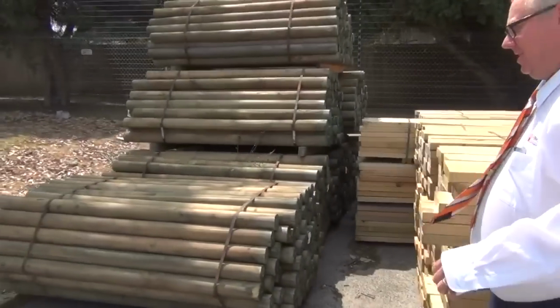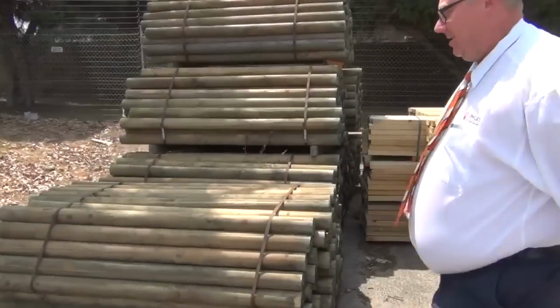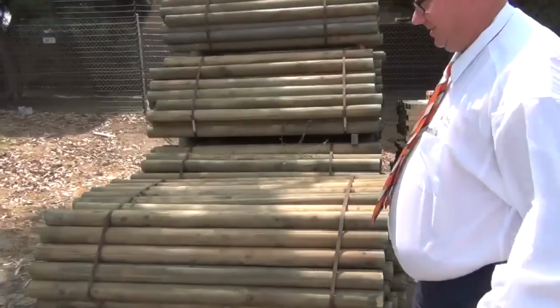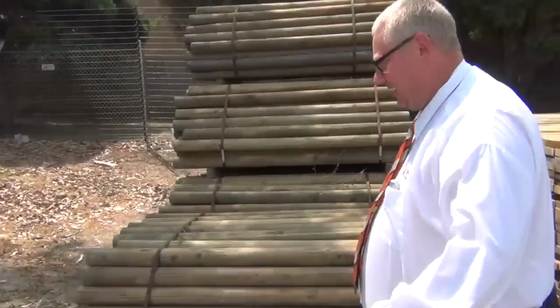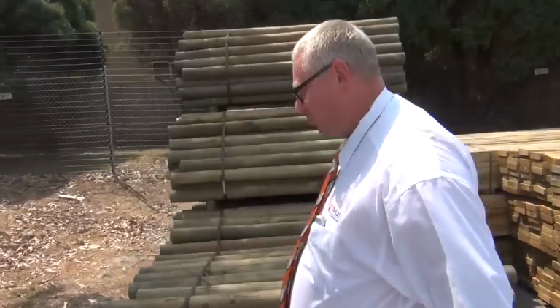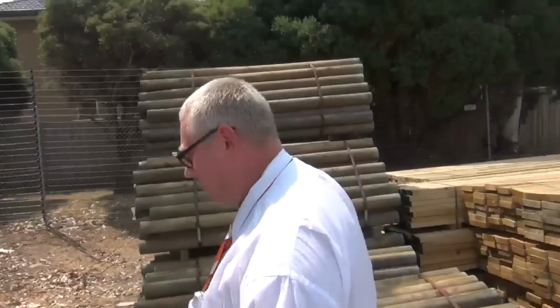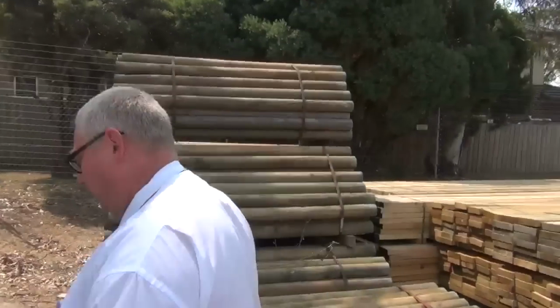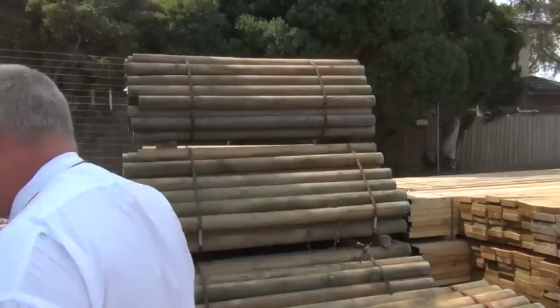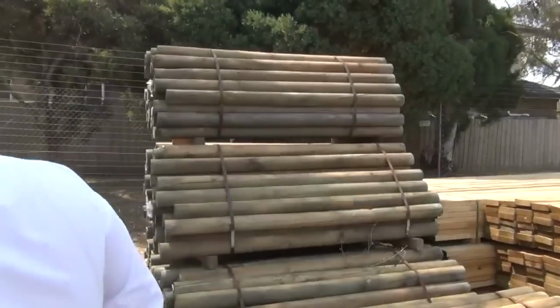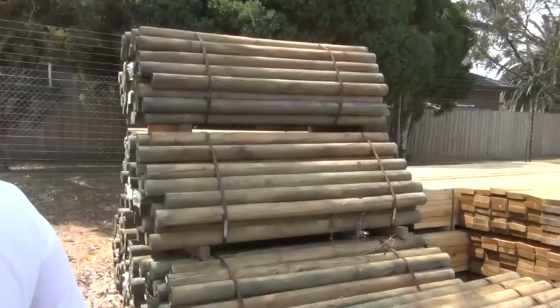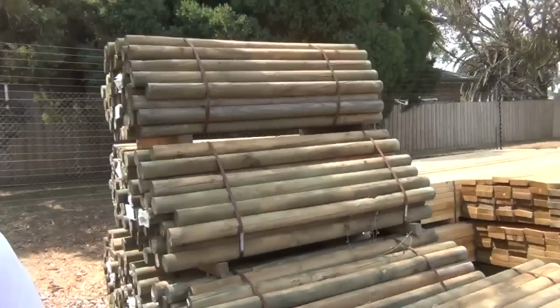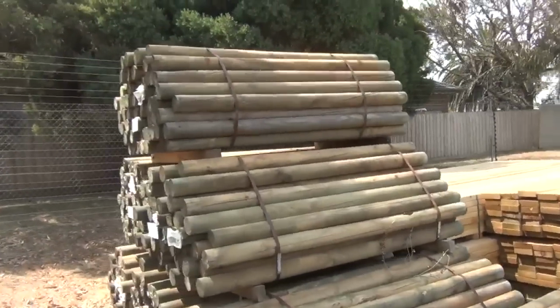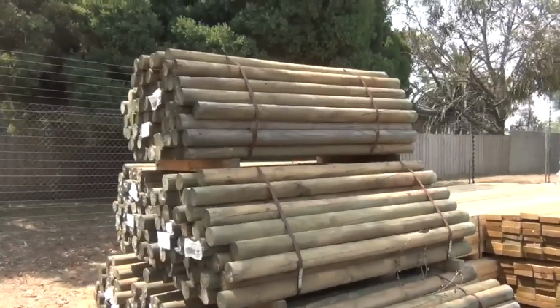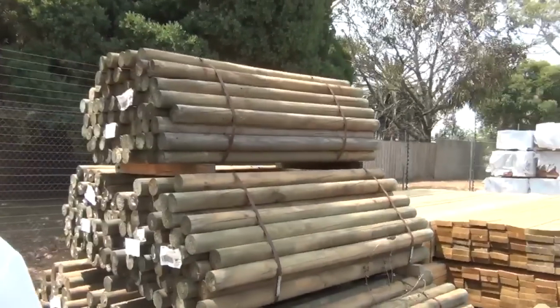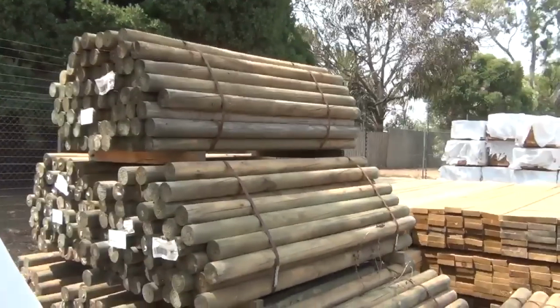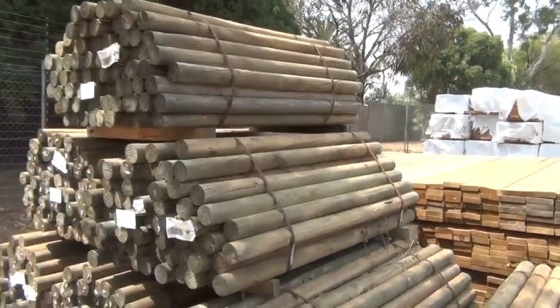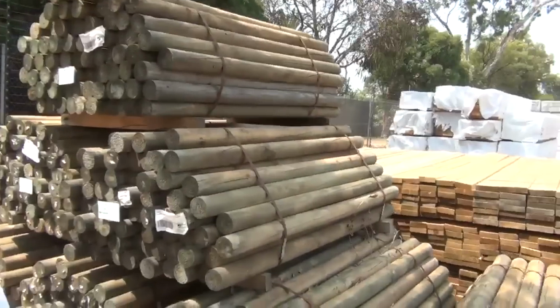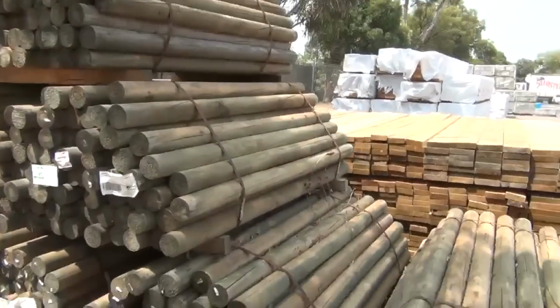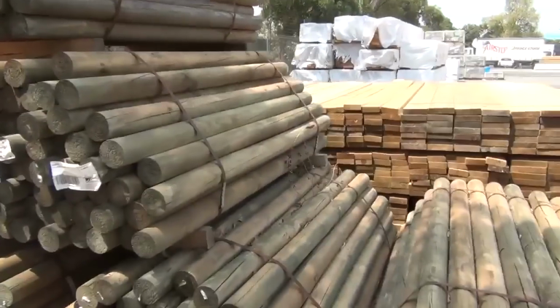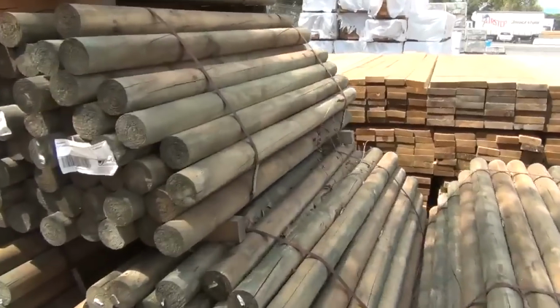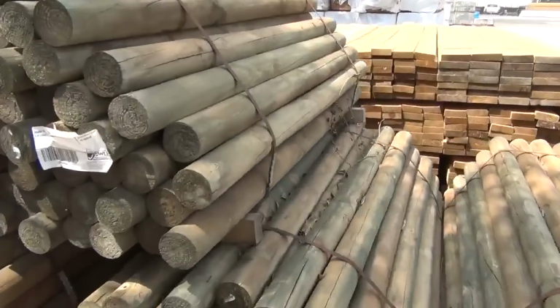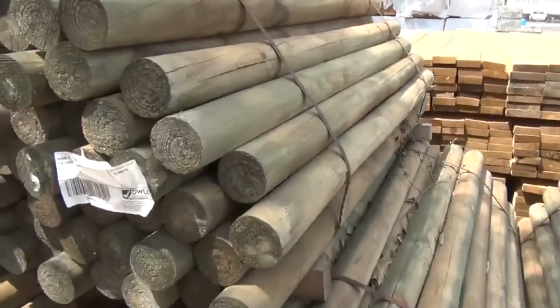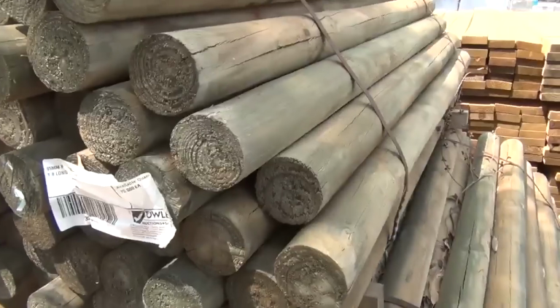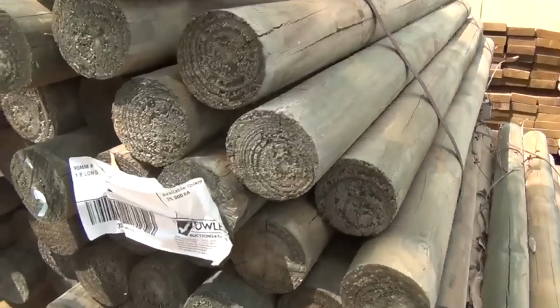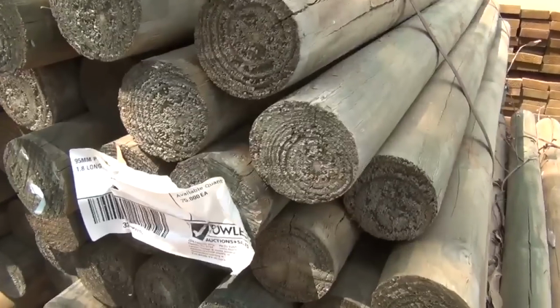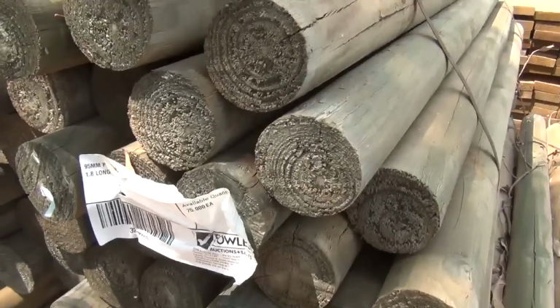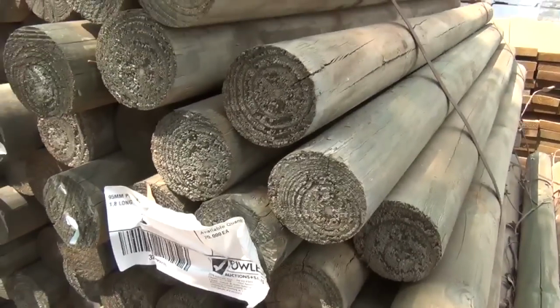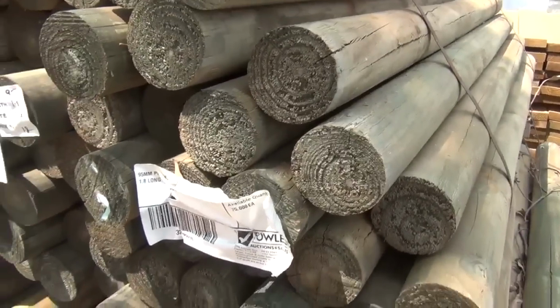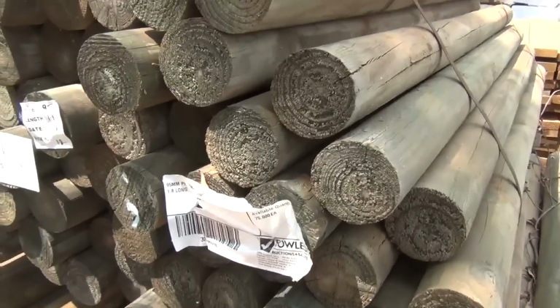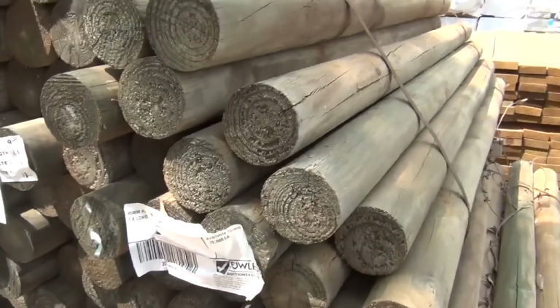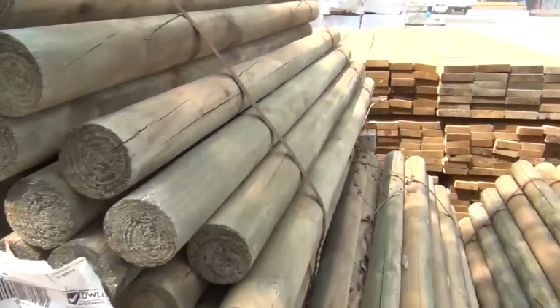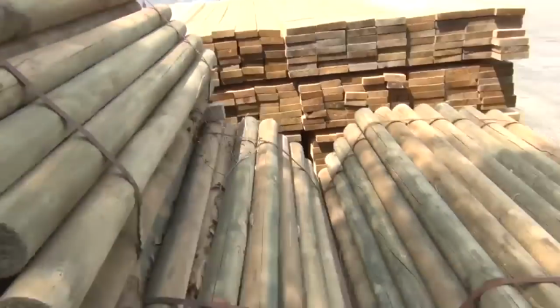Over here we've got some of the treated pine perfect rounds, 1.8 metre lengths. Nice pack size of 75 pieces there — about six or seven packs for the auction tomorrow.